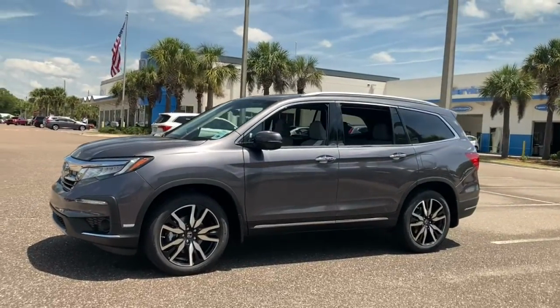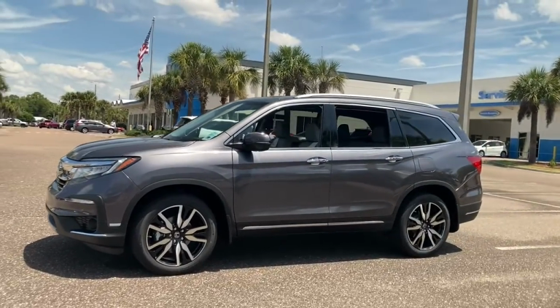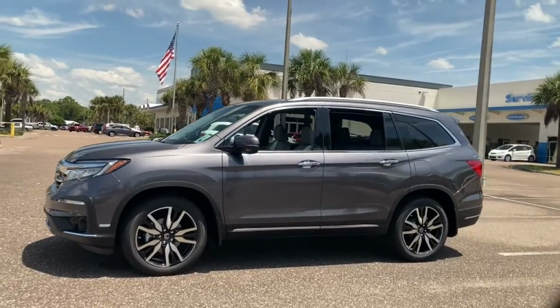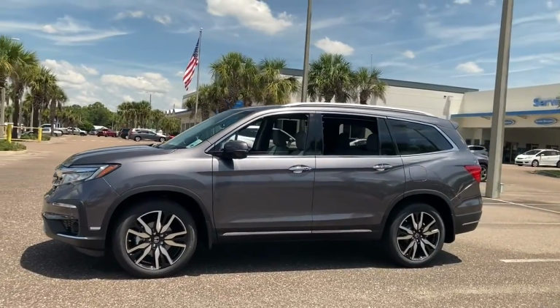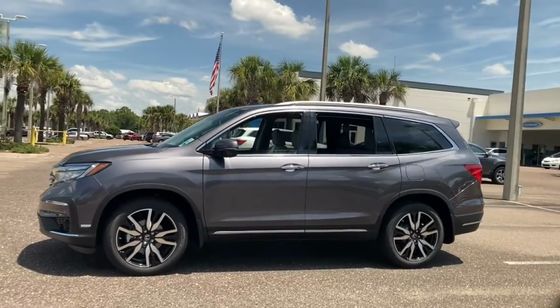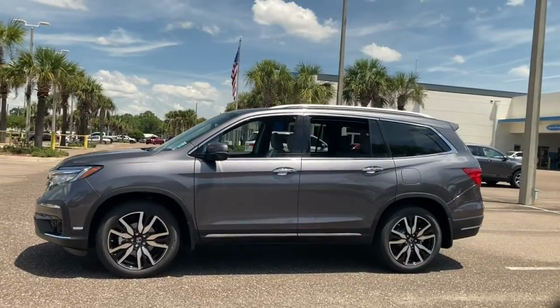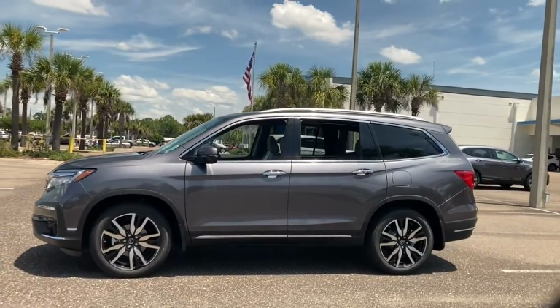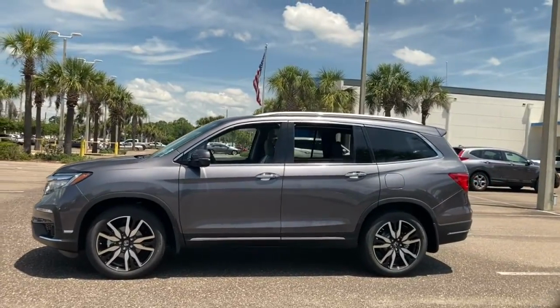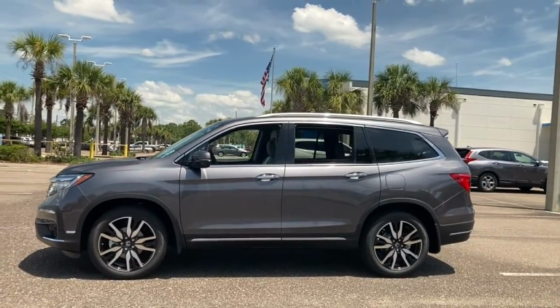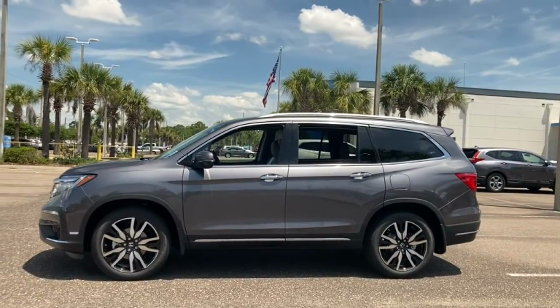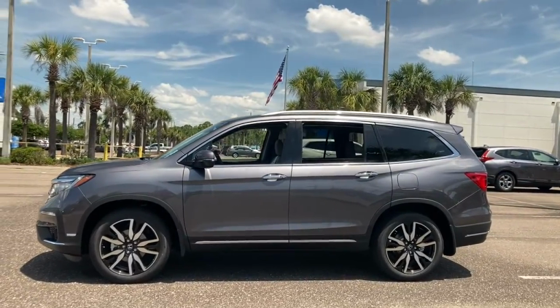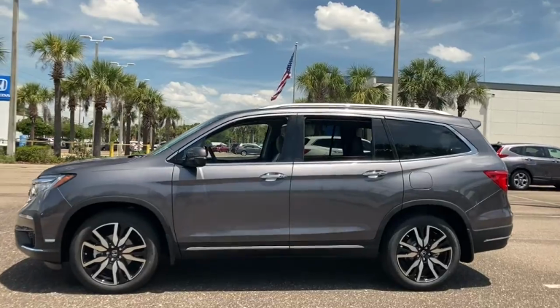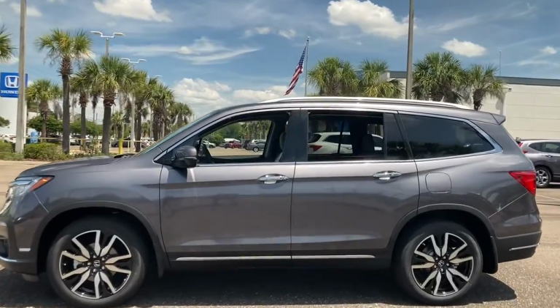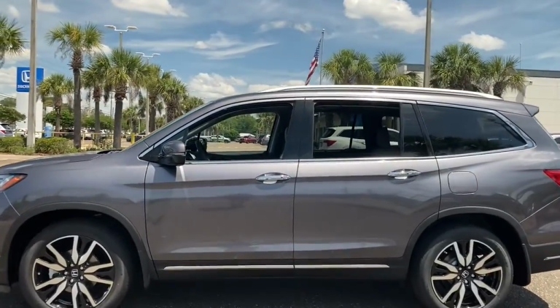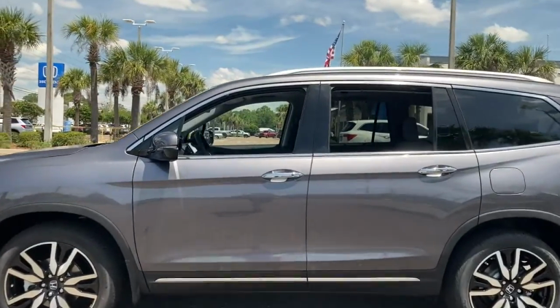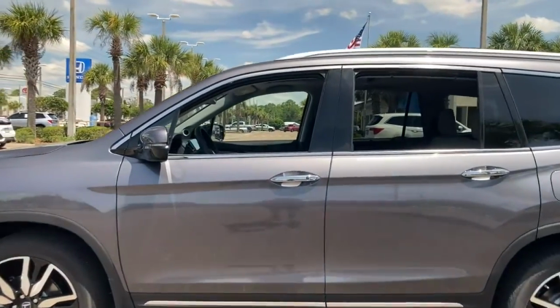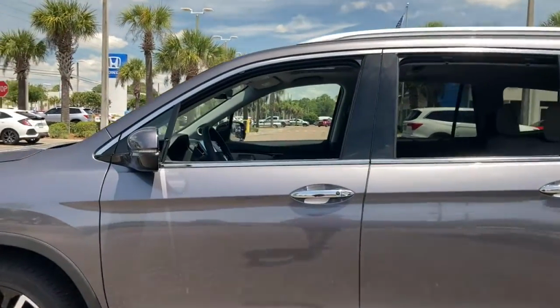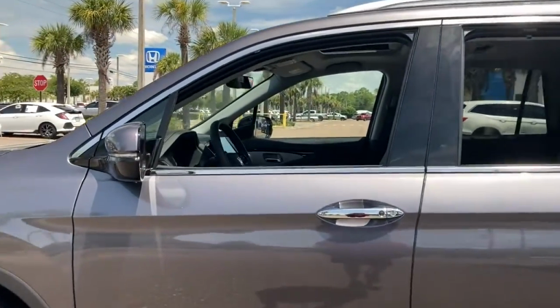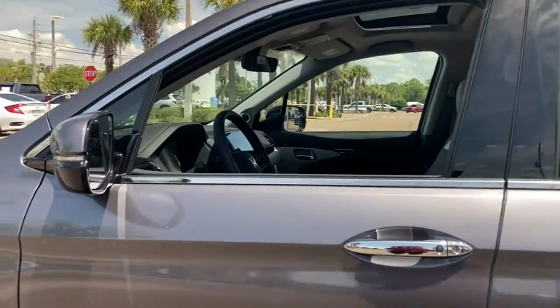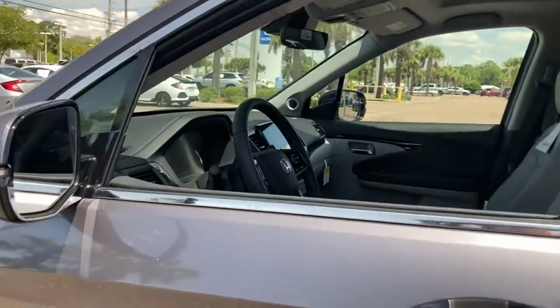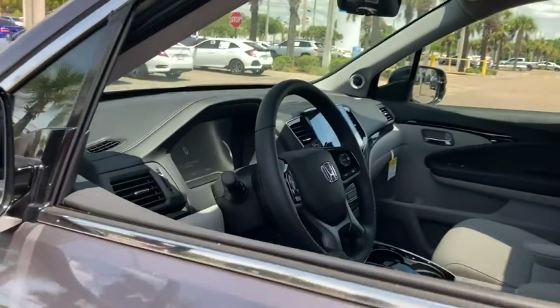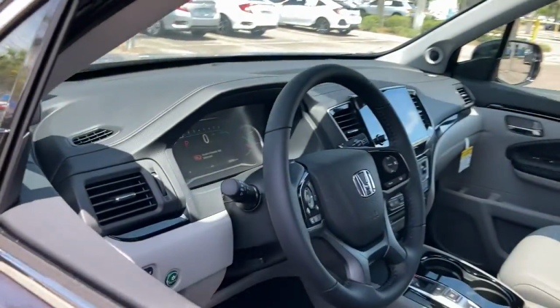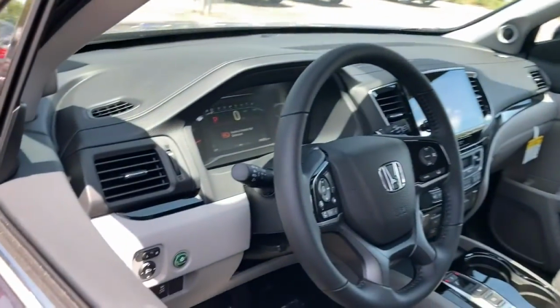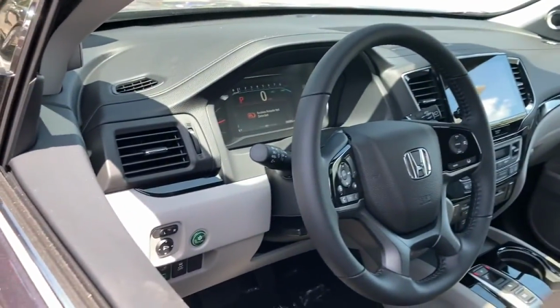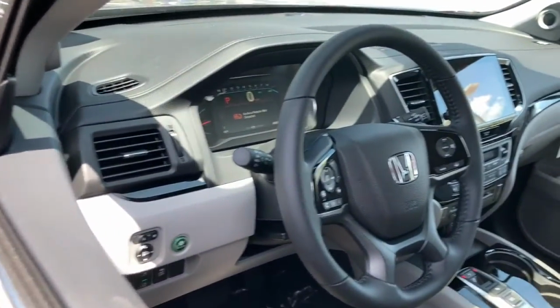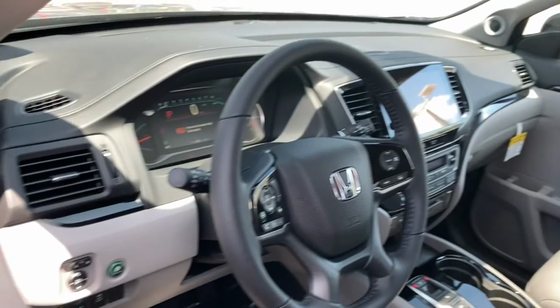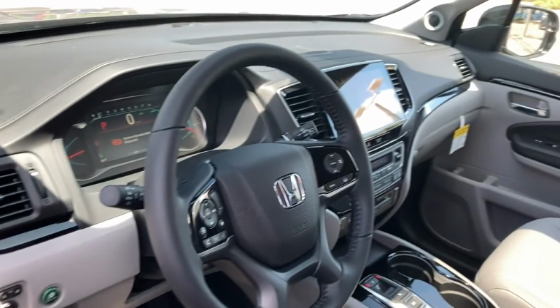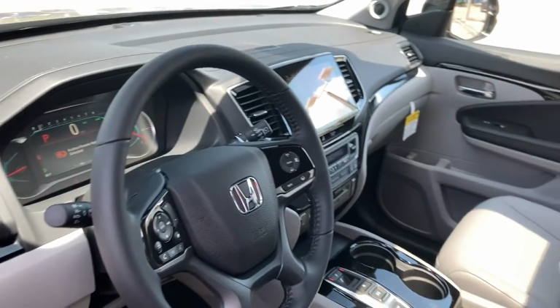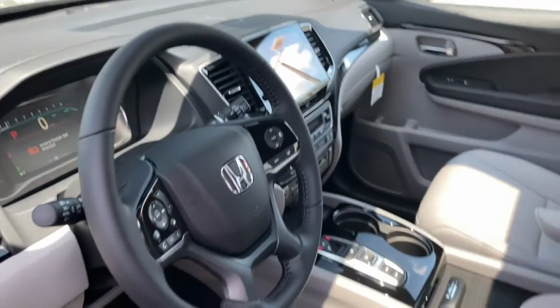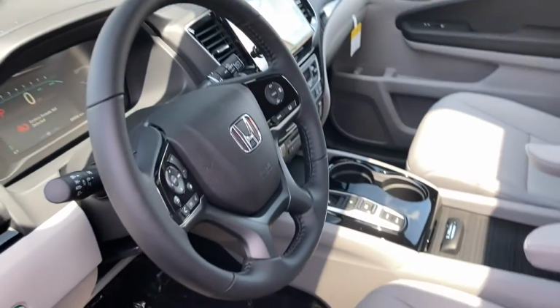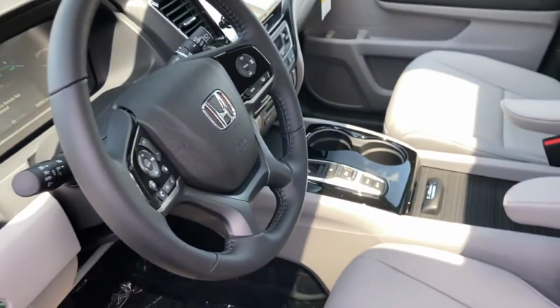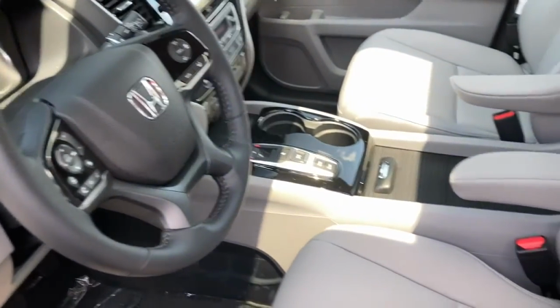cargo hauling, towing, or scenic cruising. With seating for up to eight passengers, a comfortable and spacious cabin, and the latest connectivity technology, it has everything you need to power your adventures.